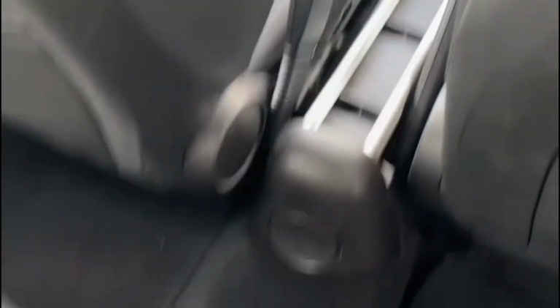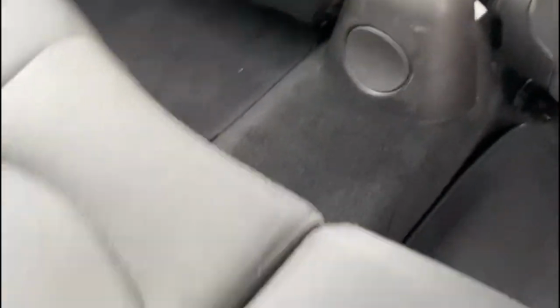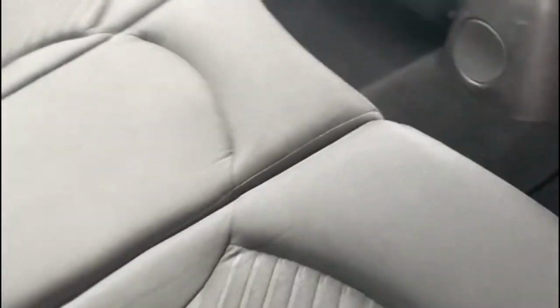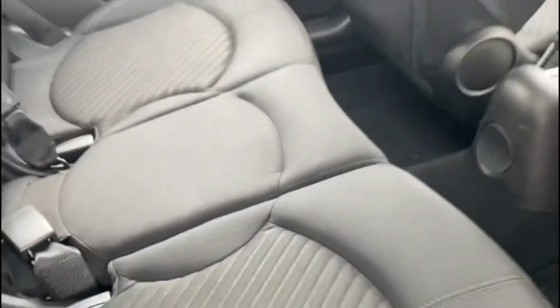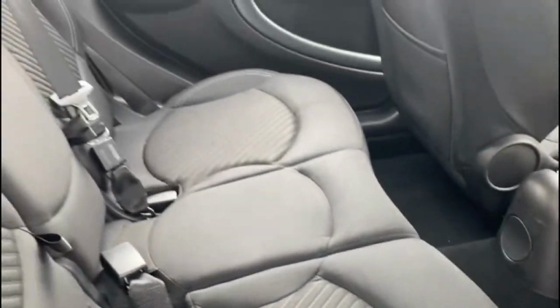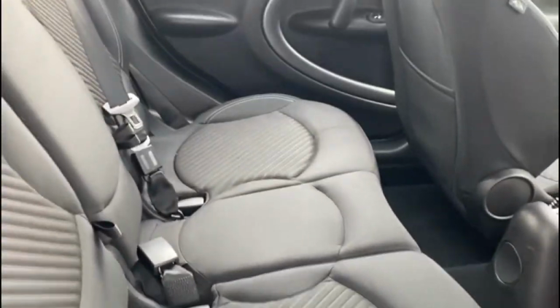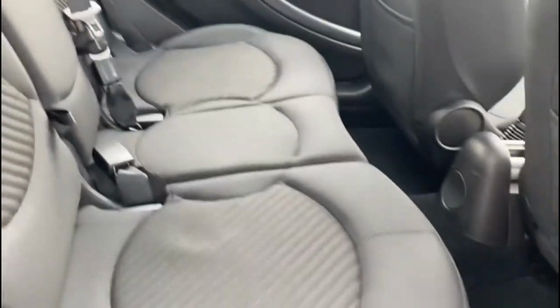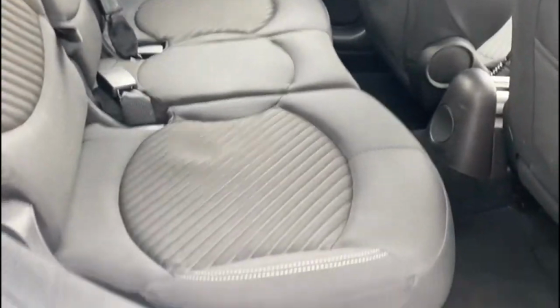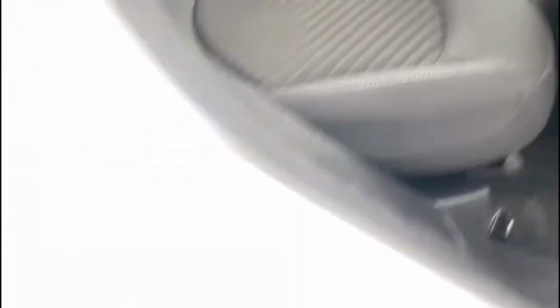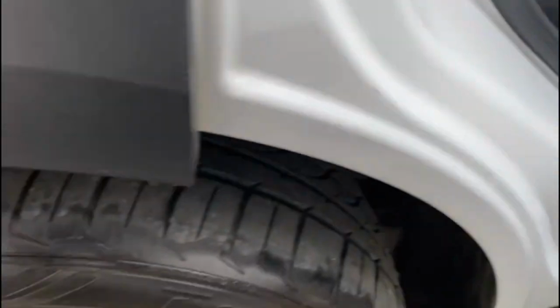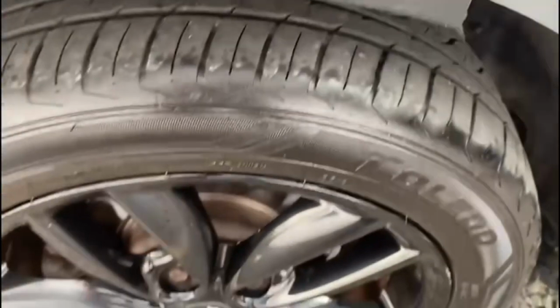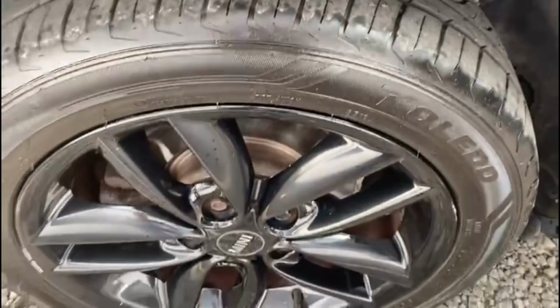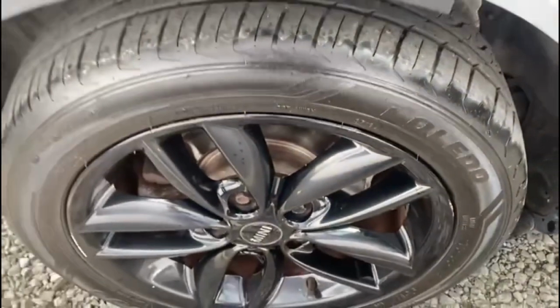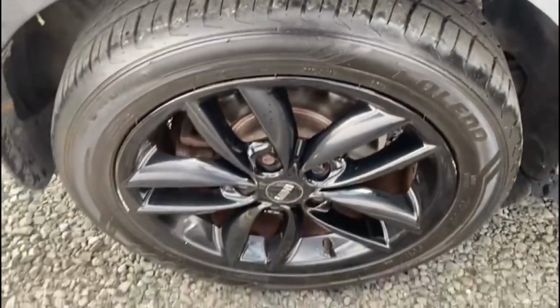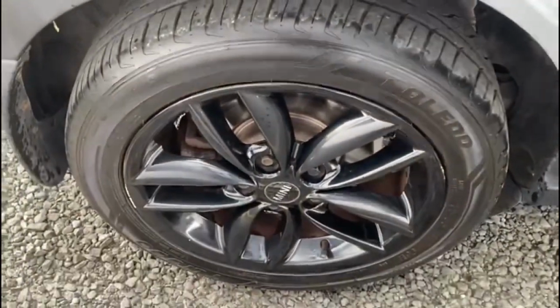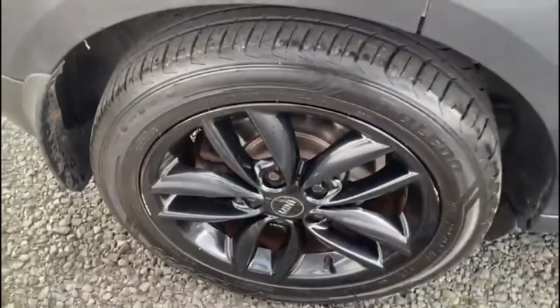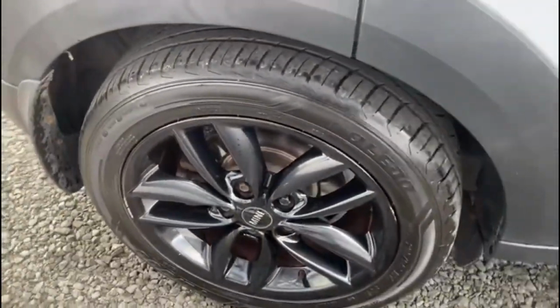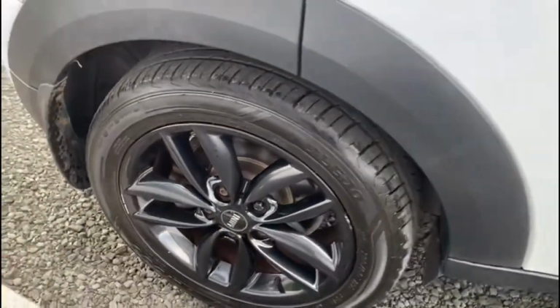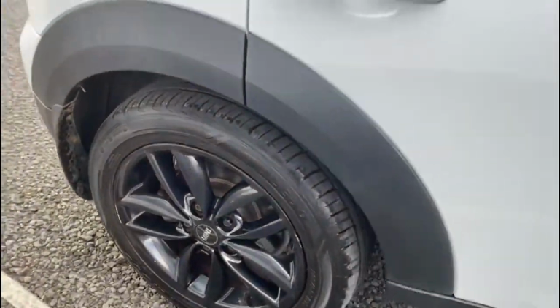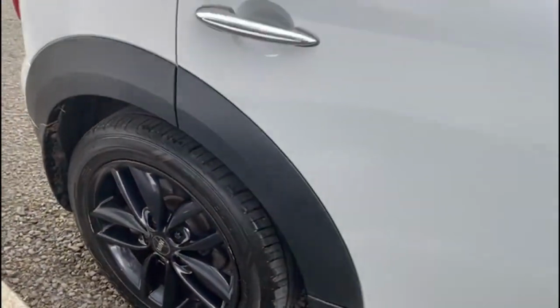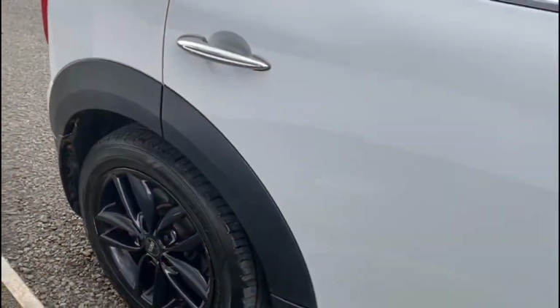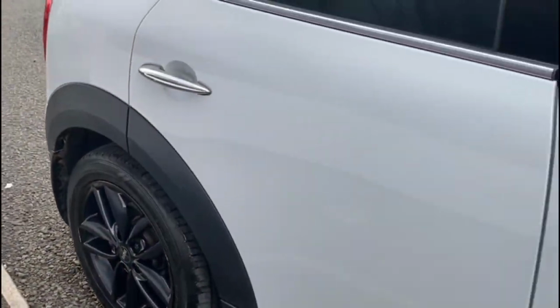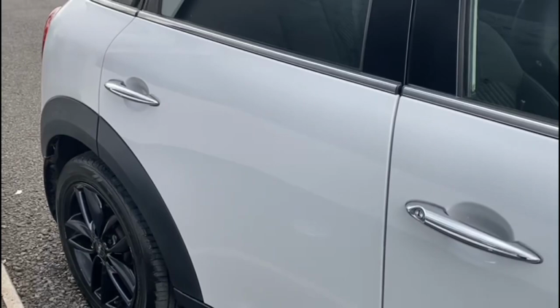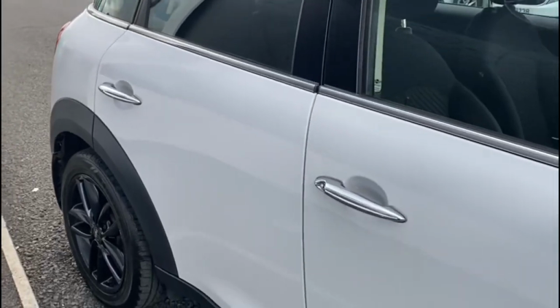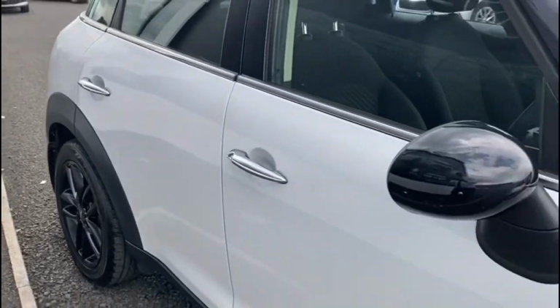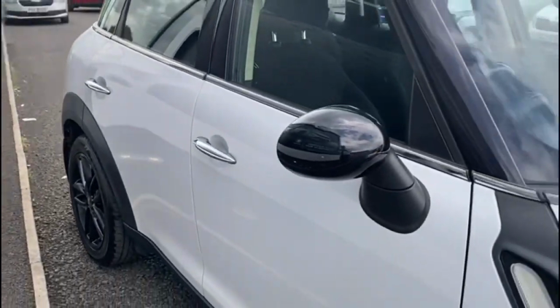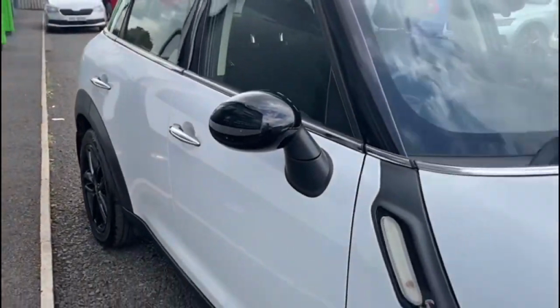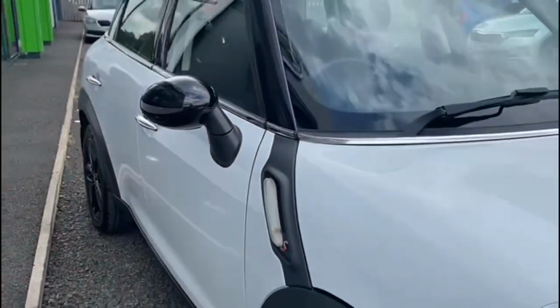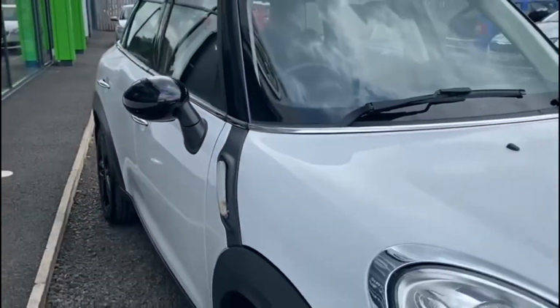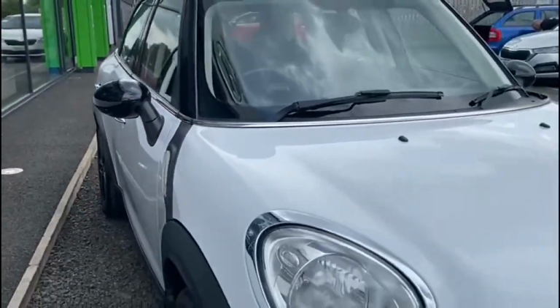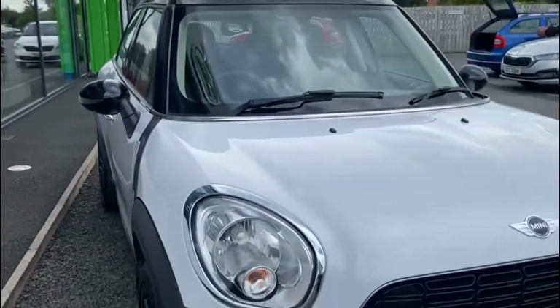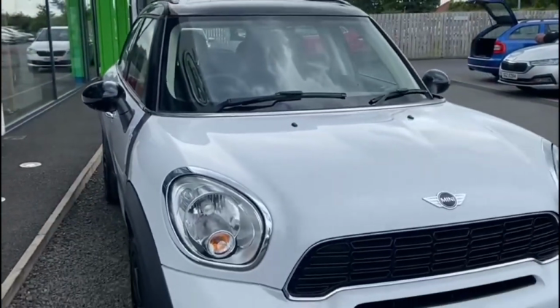The car has just over 70,000 miles on the clock and is available at Mervyn Stewart Skoda North Down, located between the Bangor and Newtownards Carriageway at Conn Lake. You can also check it out on our website at mervynstewart.com.